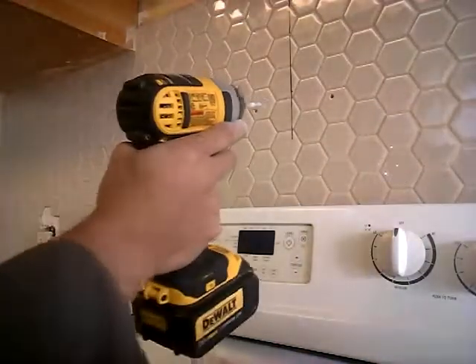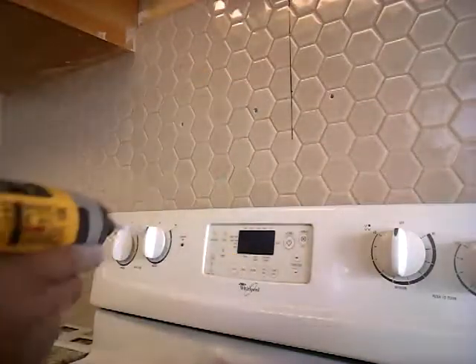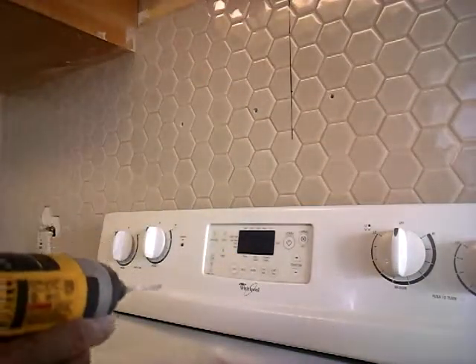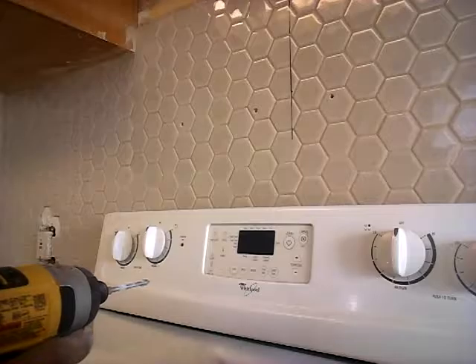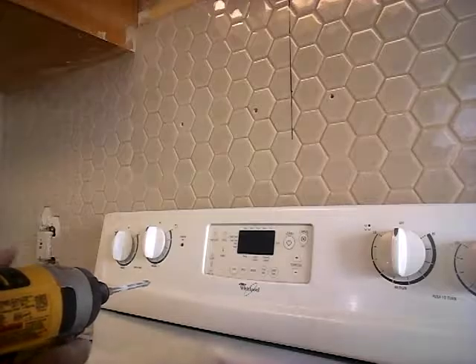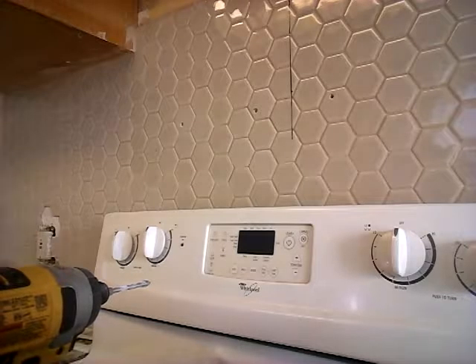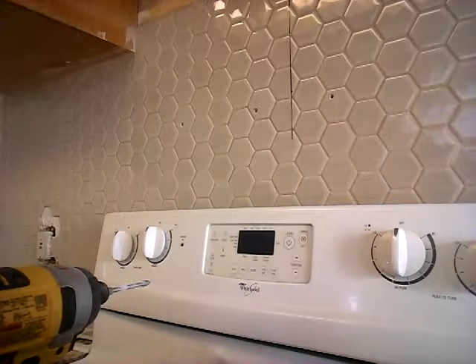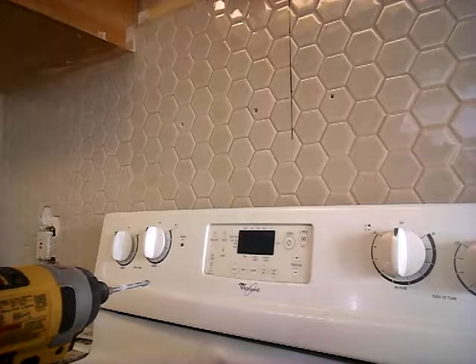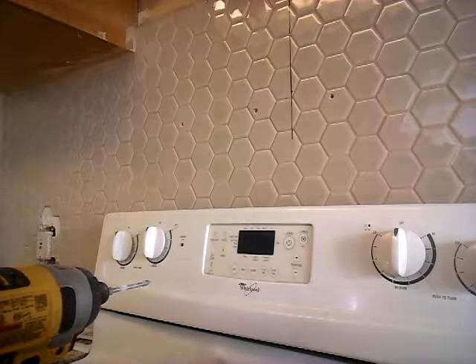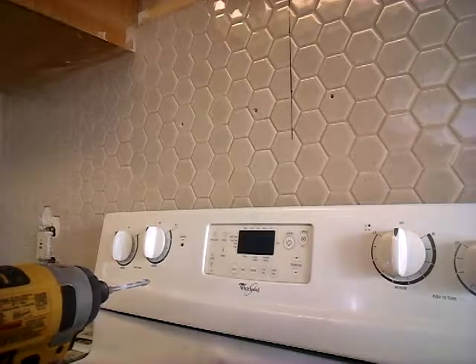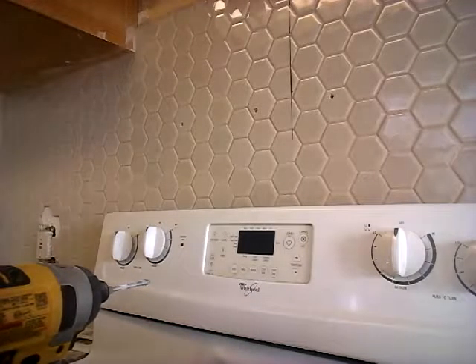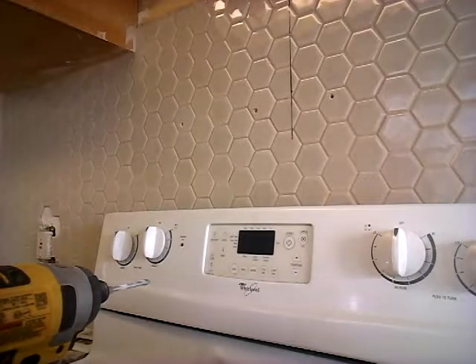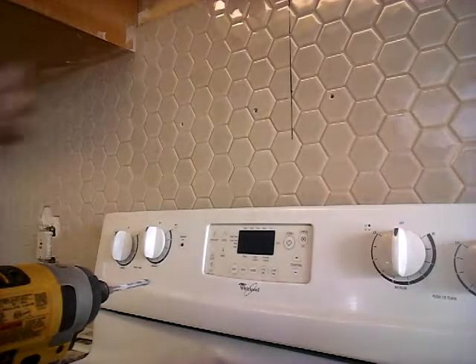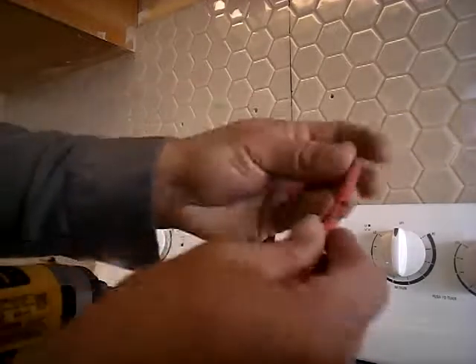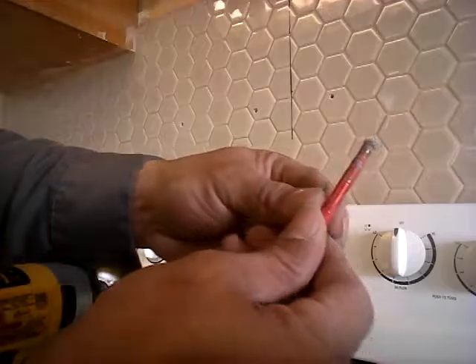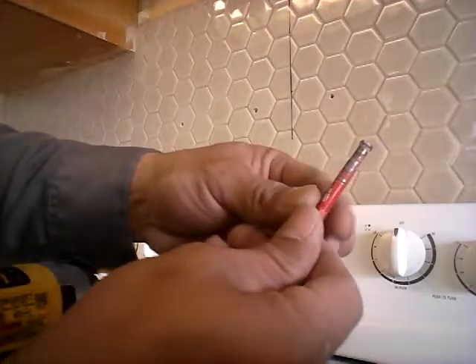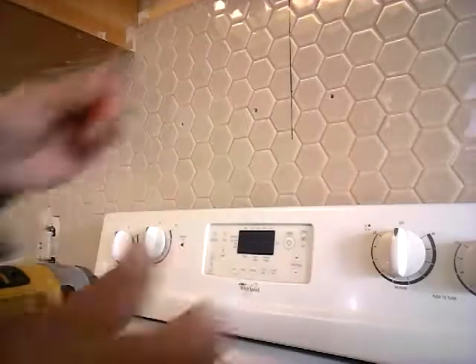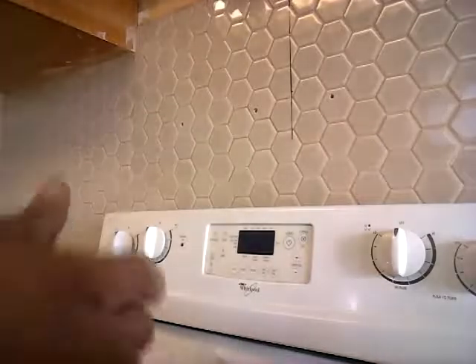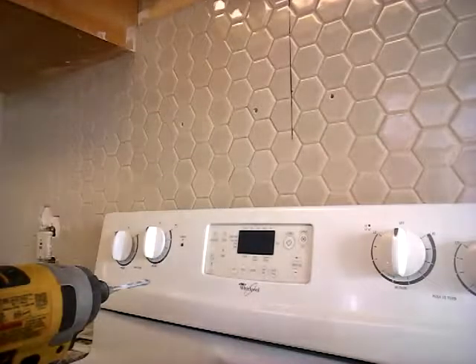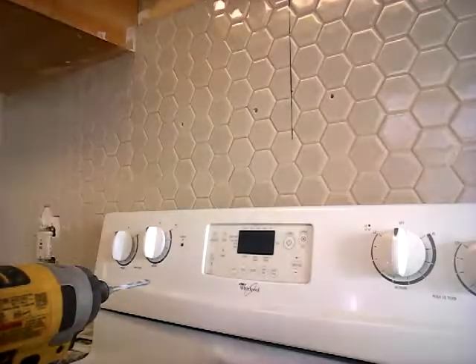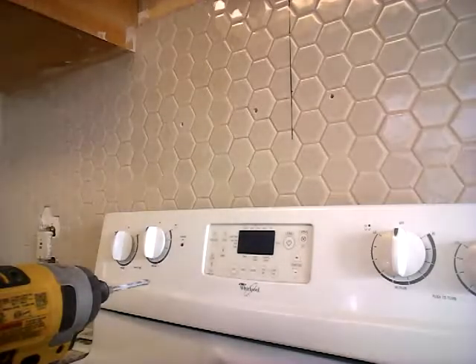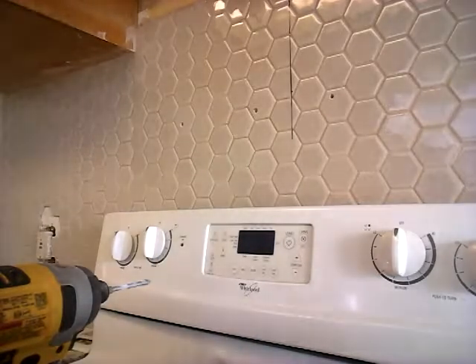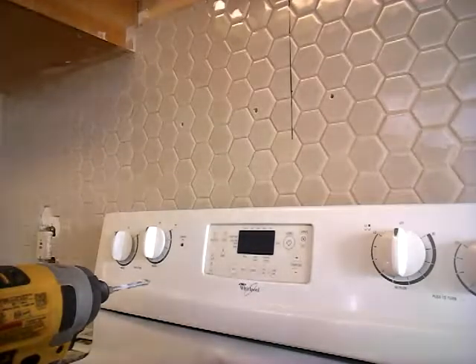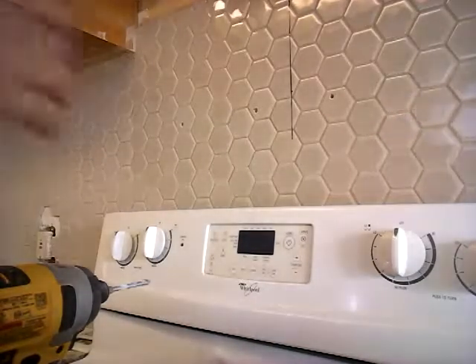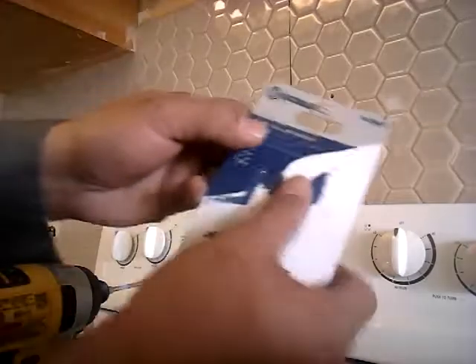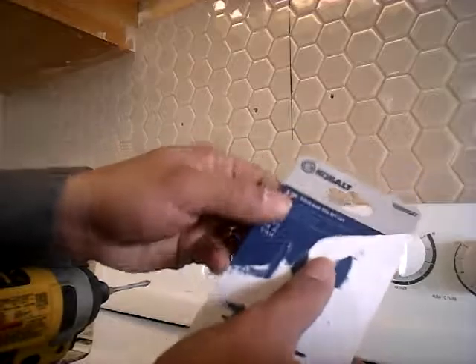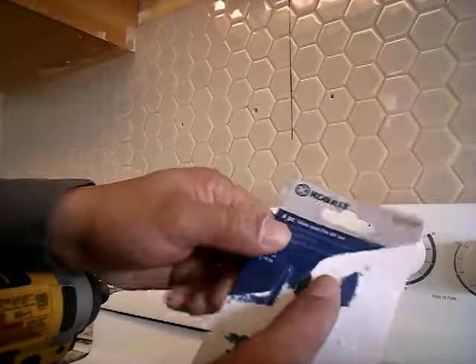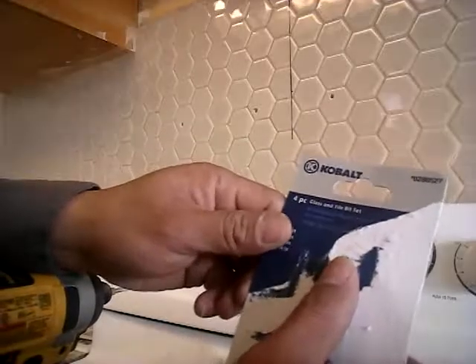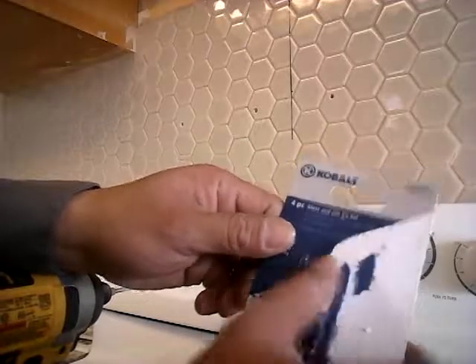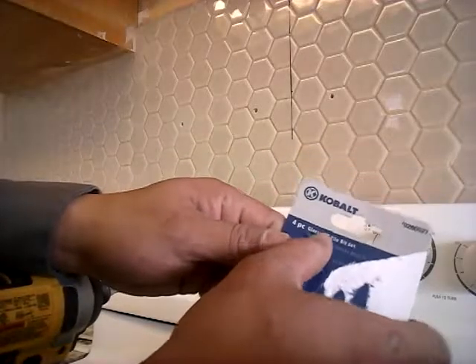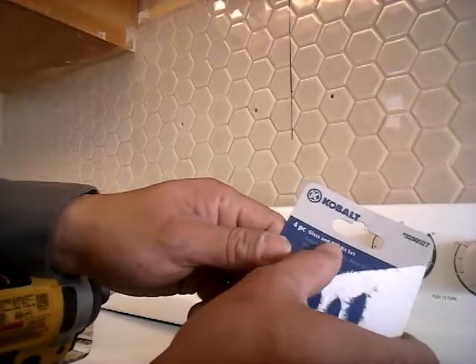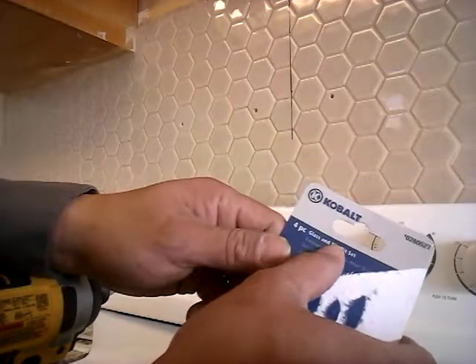Alright, let me show you how fast that was — it was fast, quick, easy, I saved a lot of time. I used to use mason bits until I found these — they're called glass and tile bits.